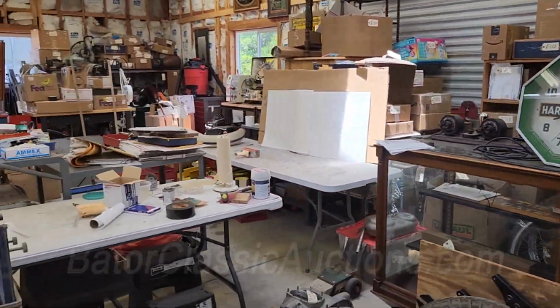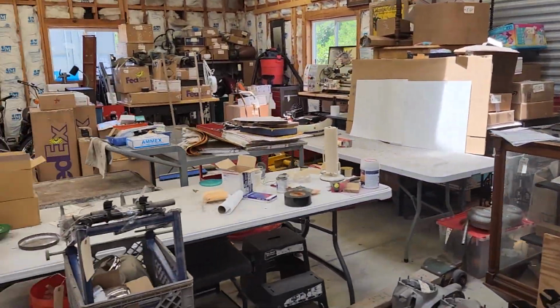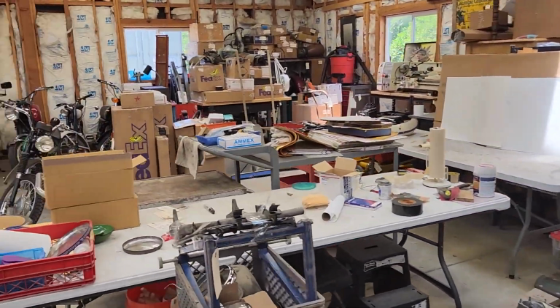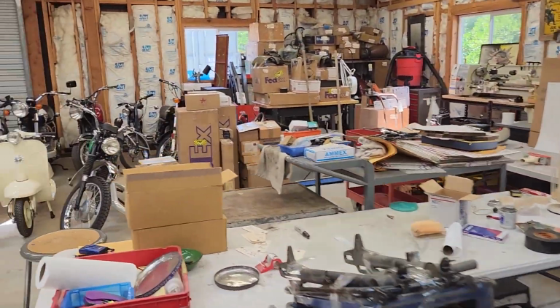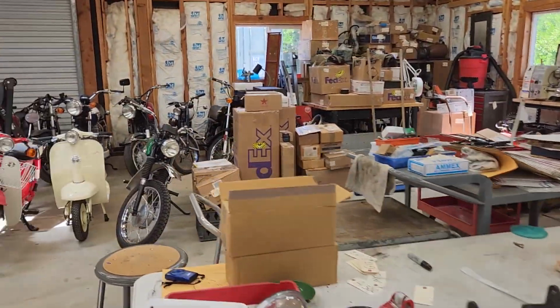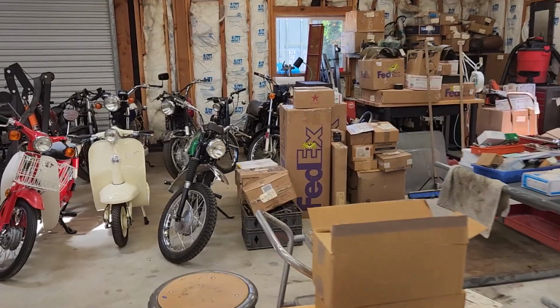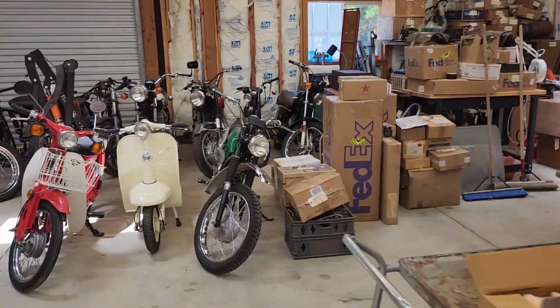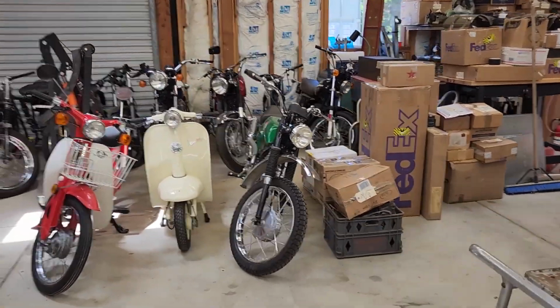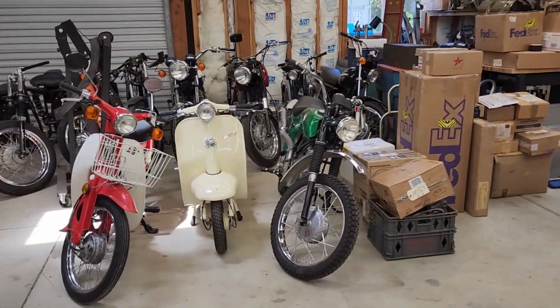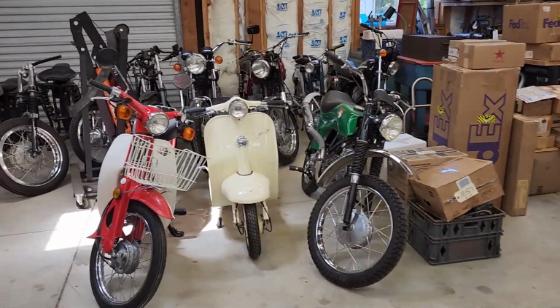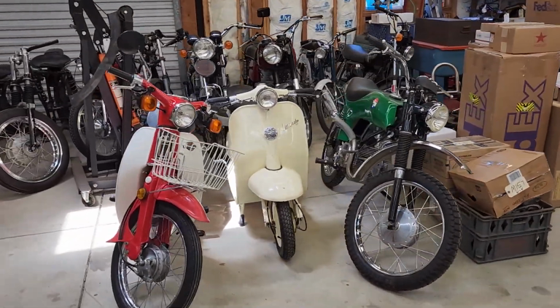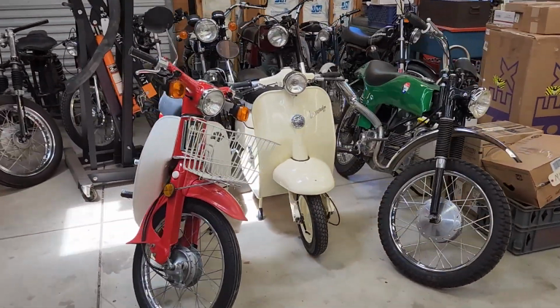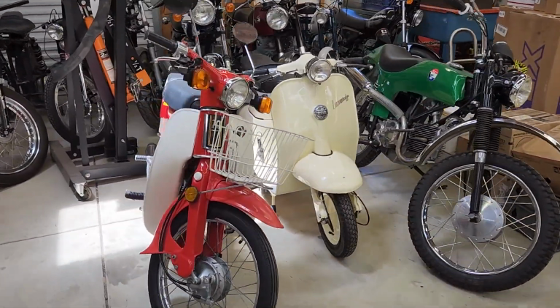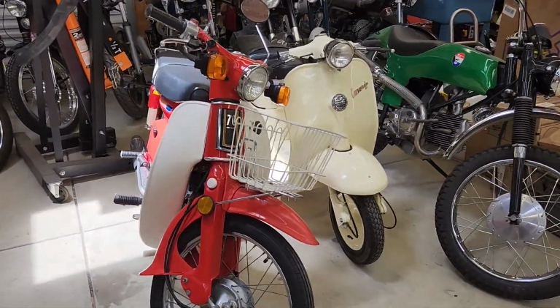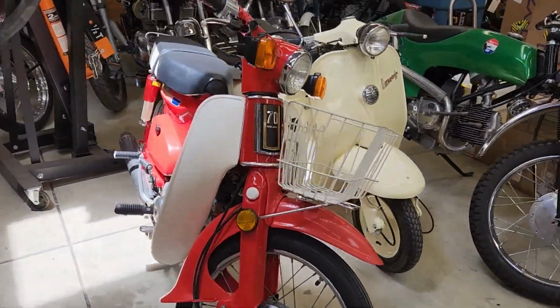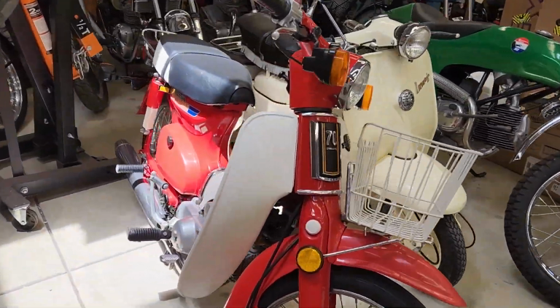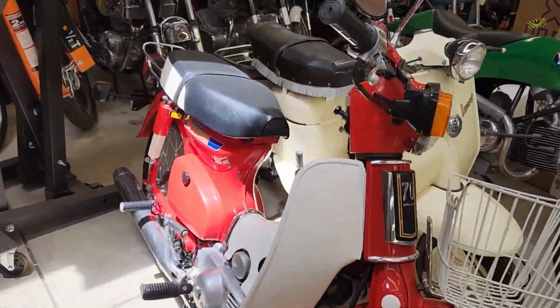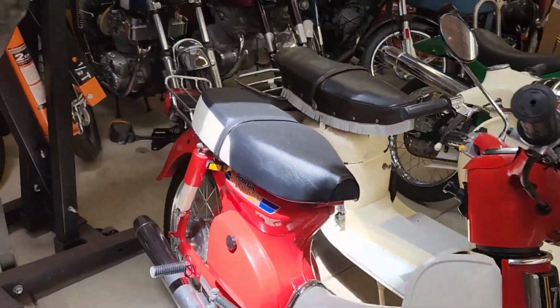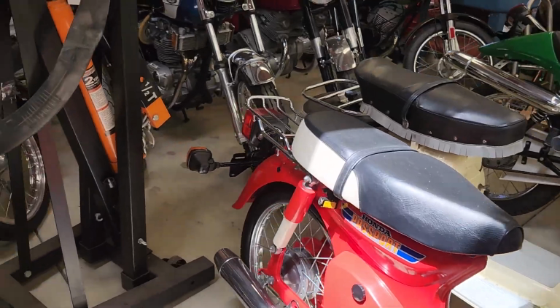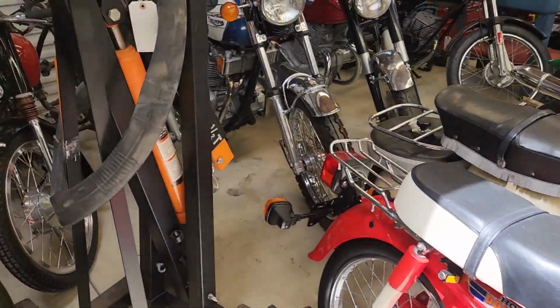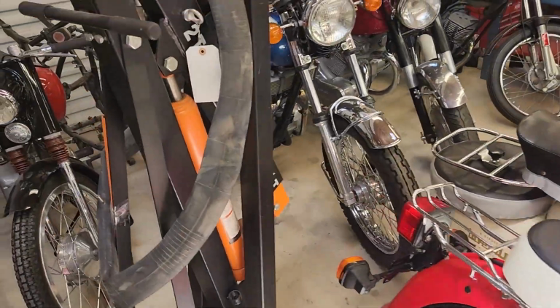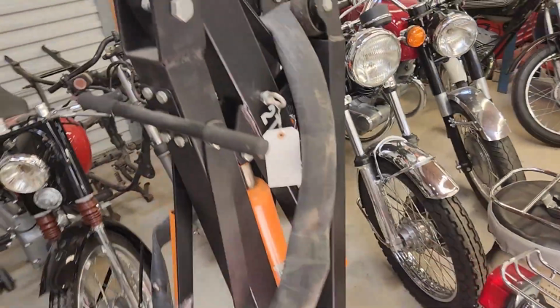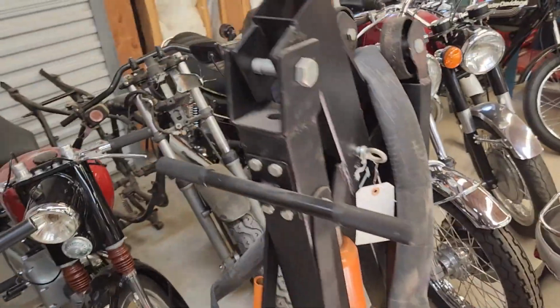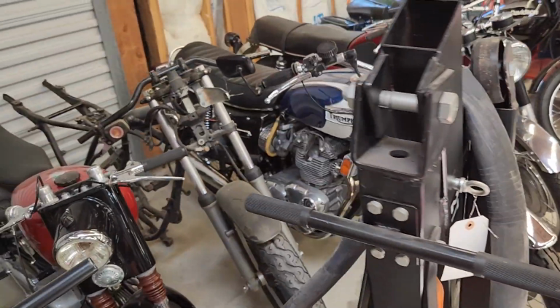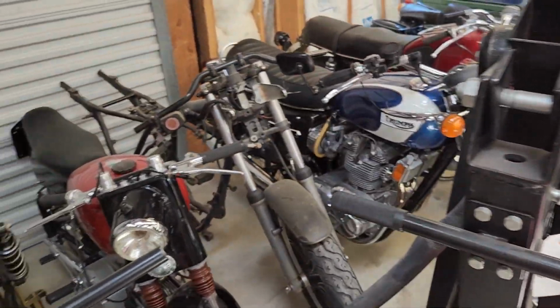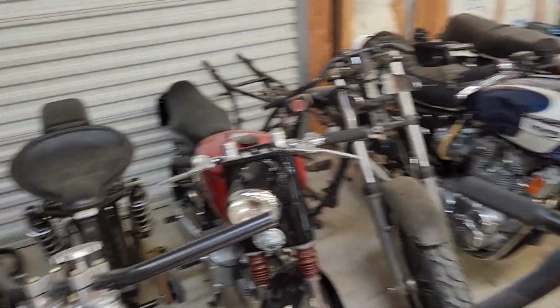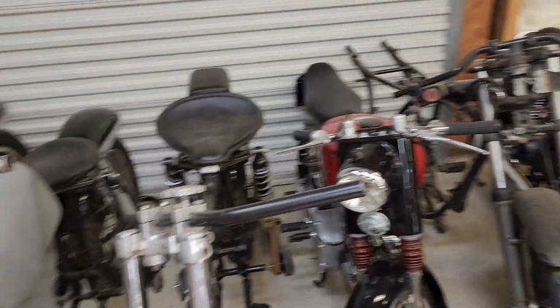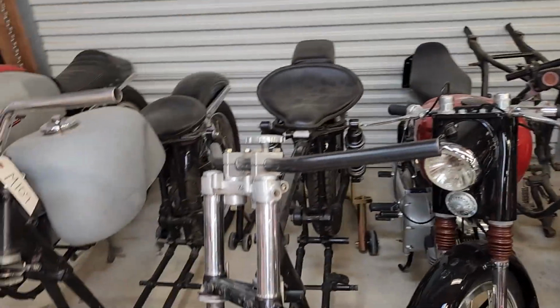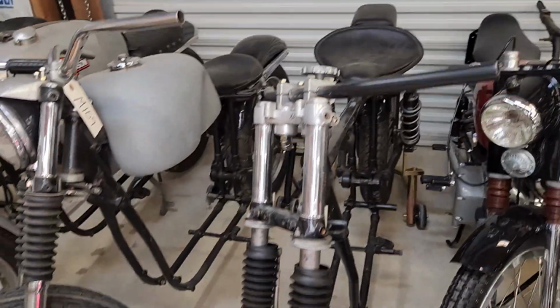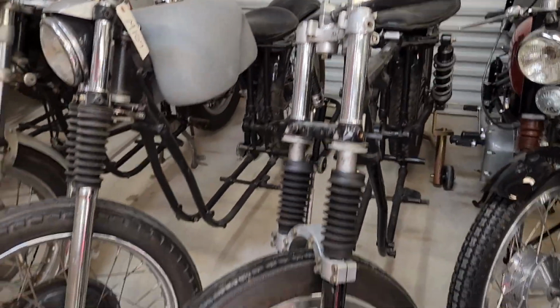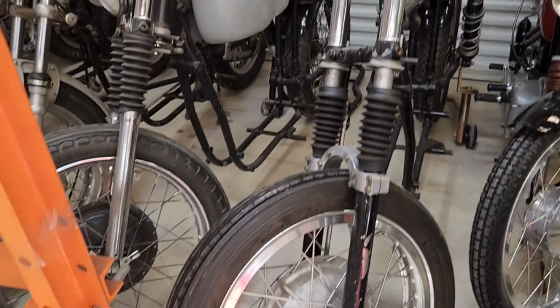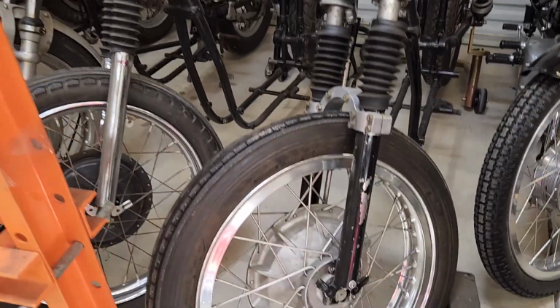Let's go over here and check out all these motorcycle projects and motorcycles. Everything inside of this building is selling at no reserve. Little Honda 70s. We have a nice Triumph T150. Look at this Harley-Davidson race wheel.